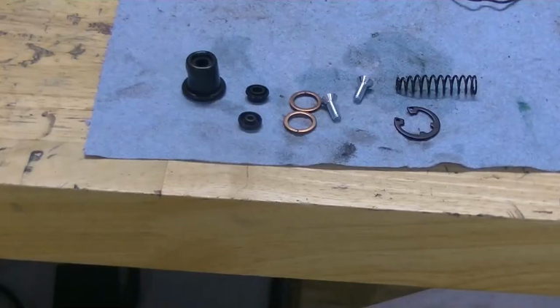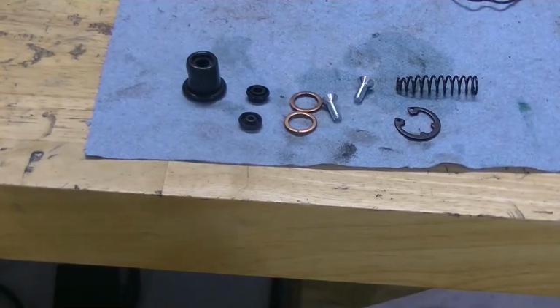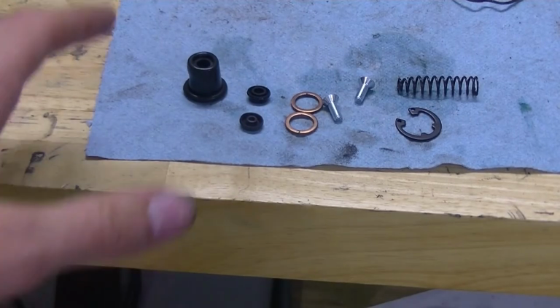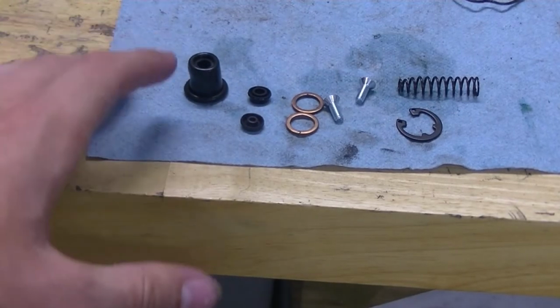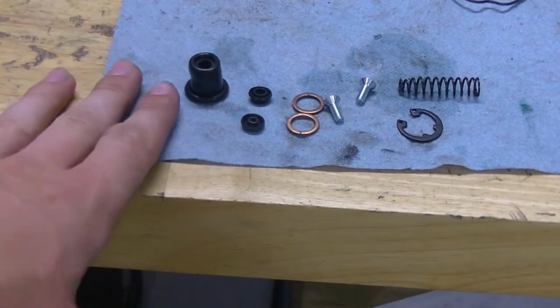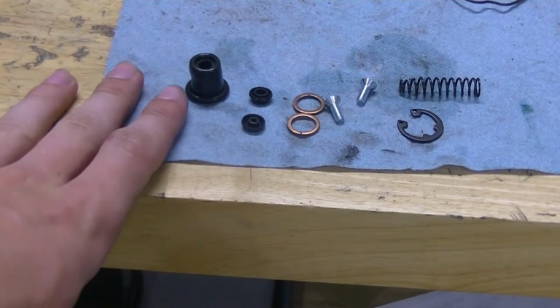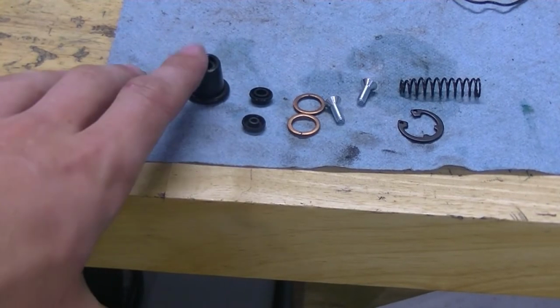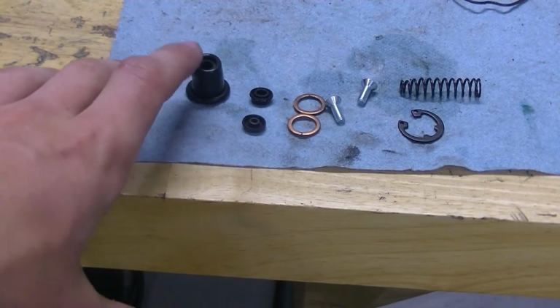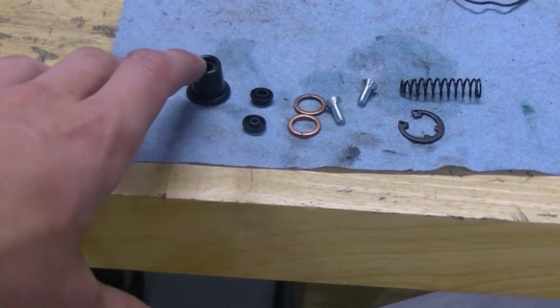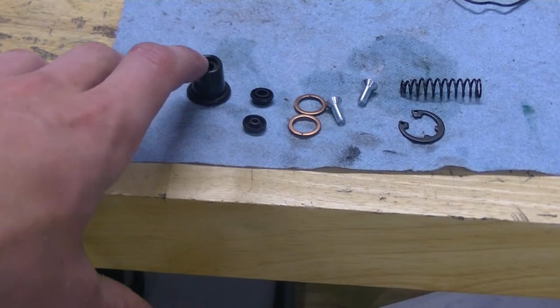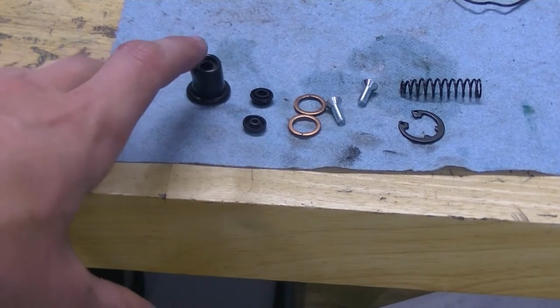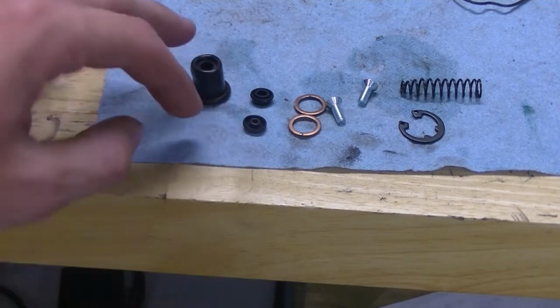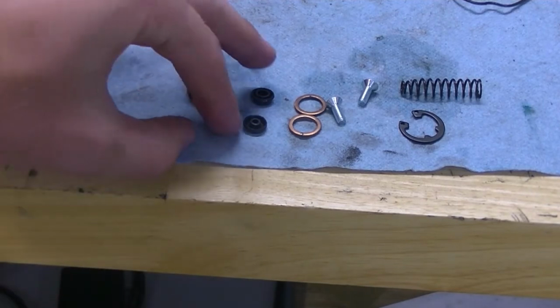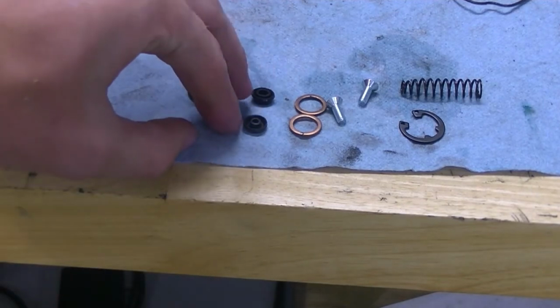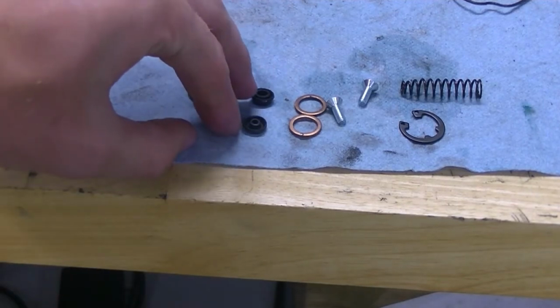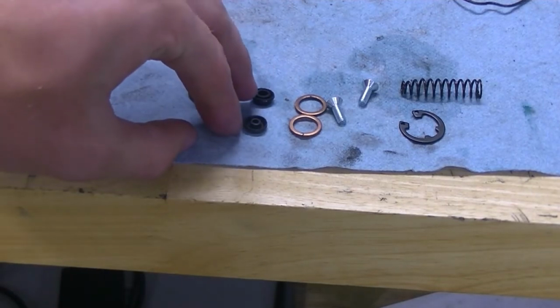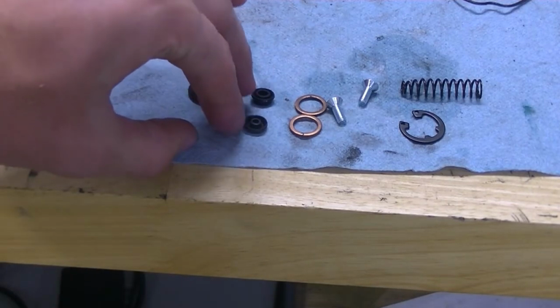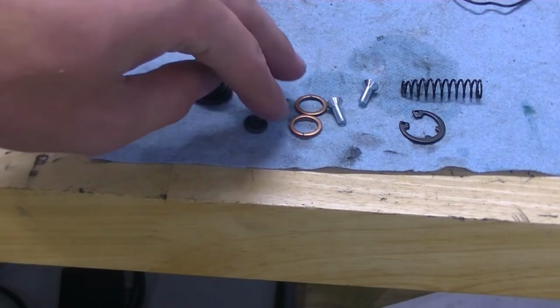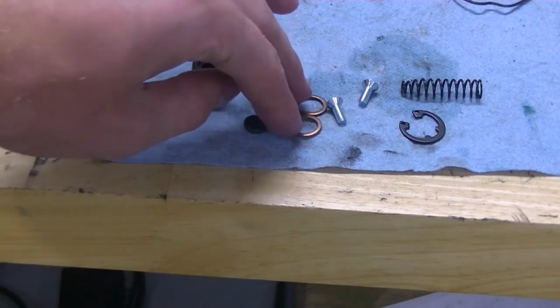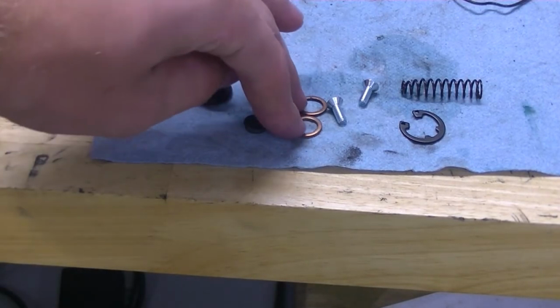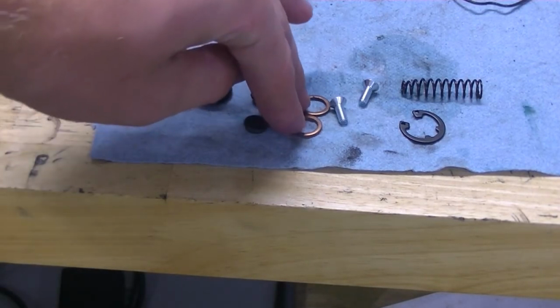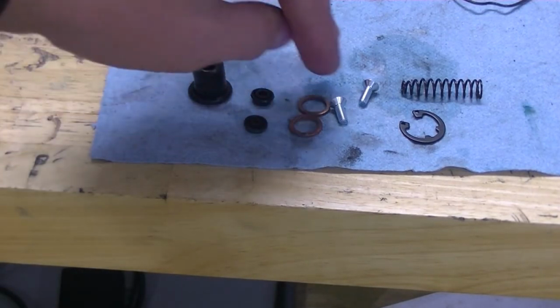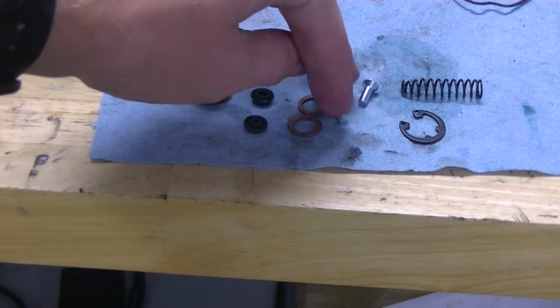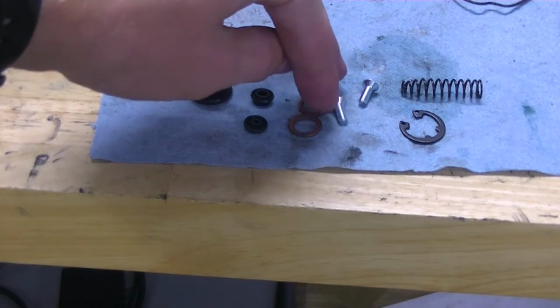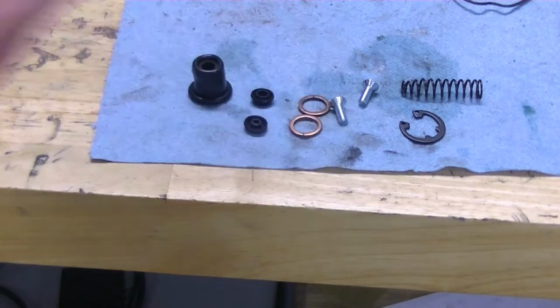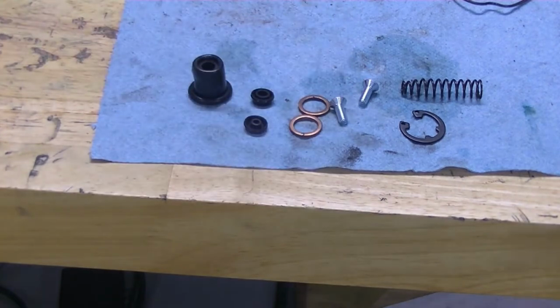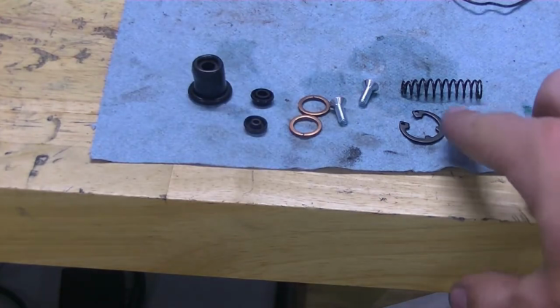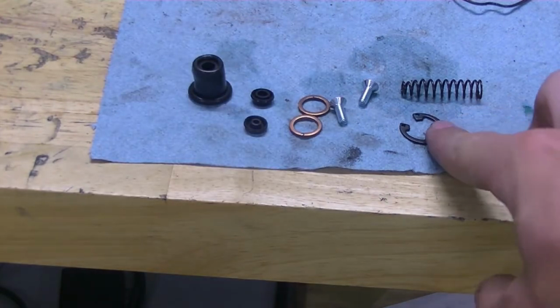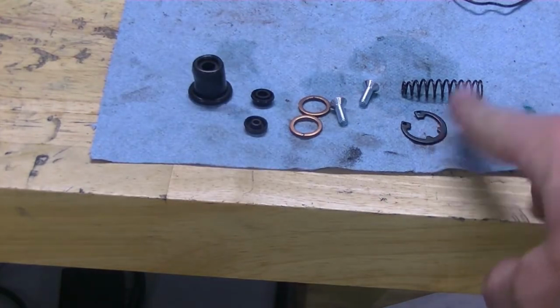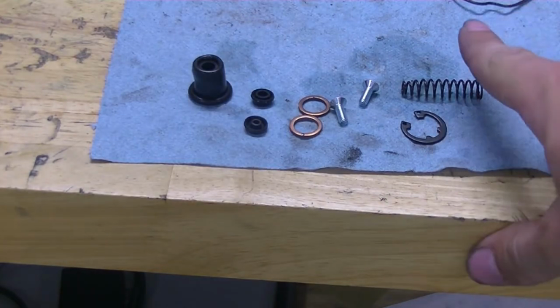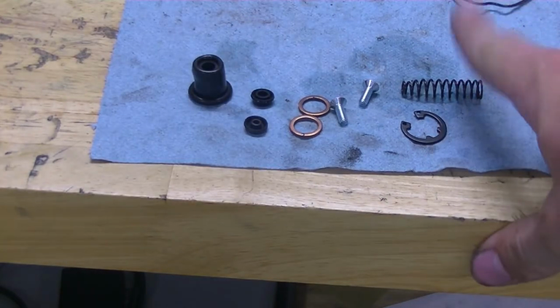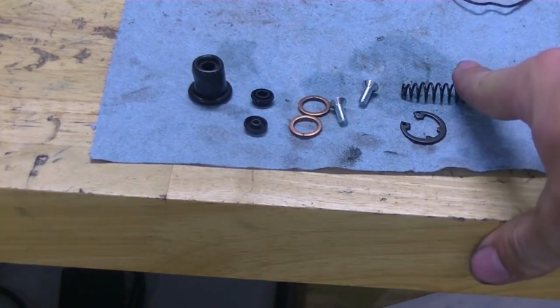So in the kit we've got a new plunger cap, the two seals that go on the plunger itself, new crush washers, bolts, the snap ring, and the spring. We're going to go ahead and tear the whole thing apart.